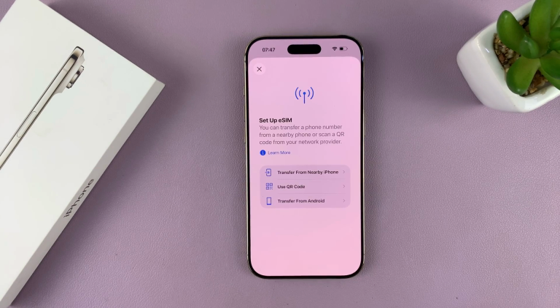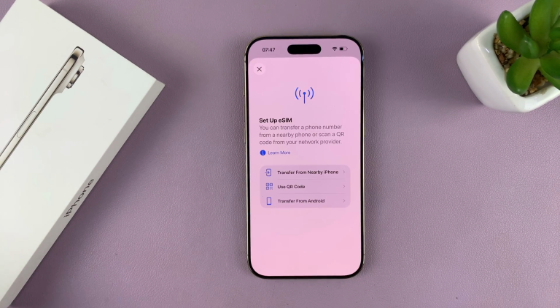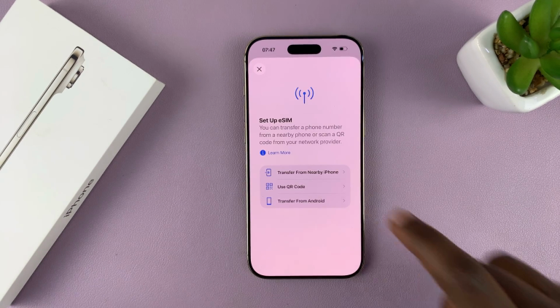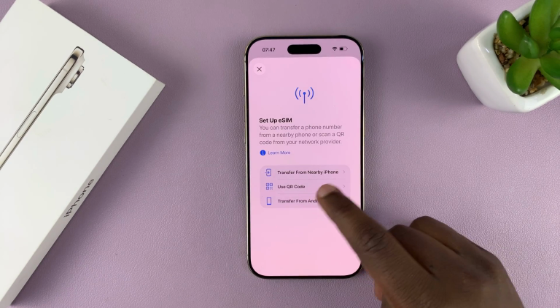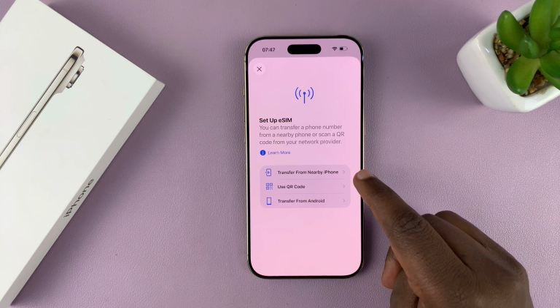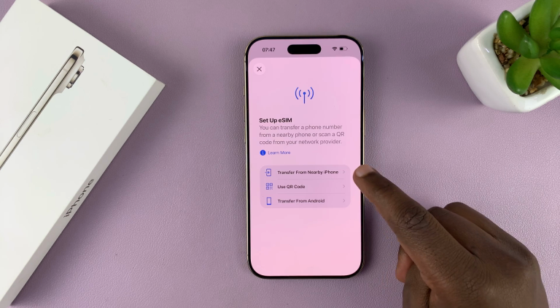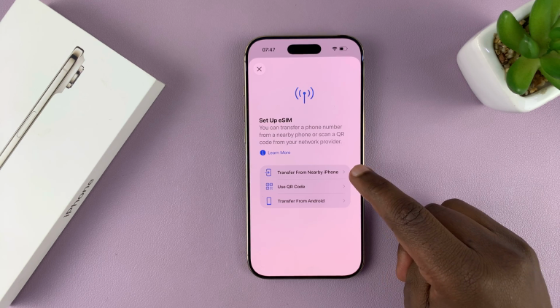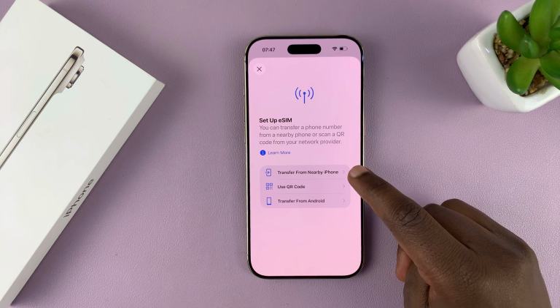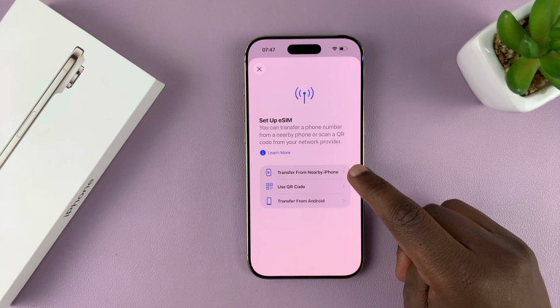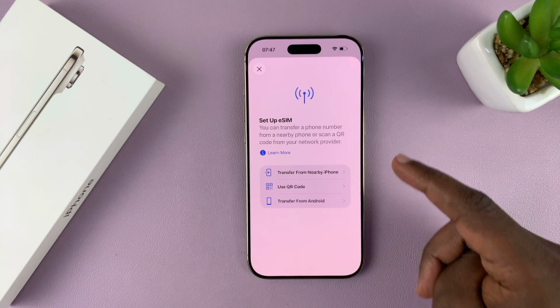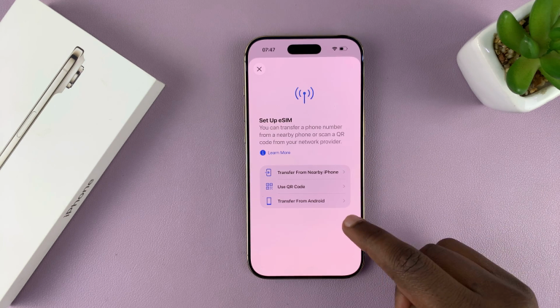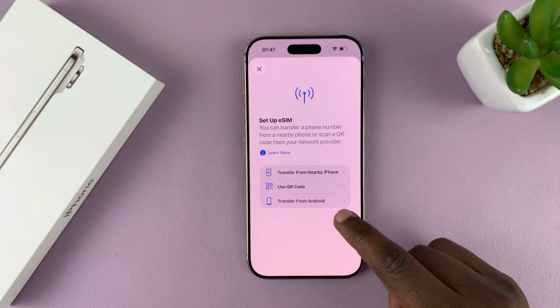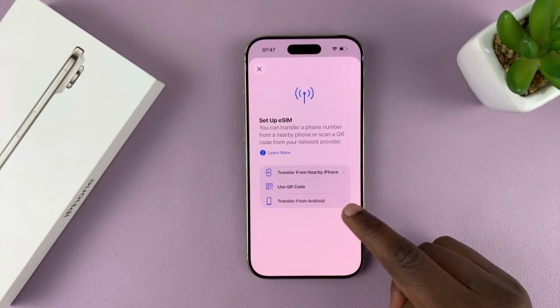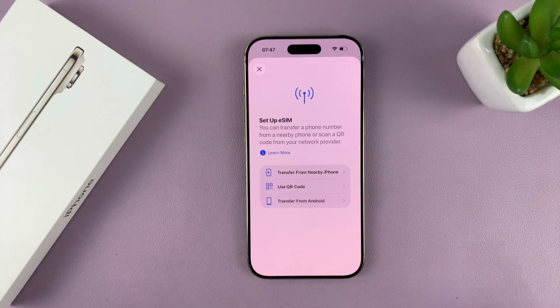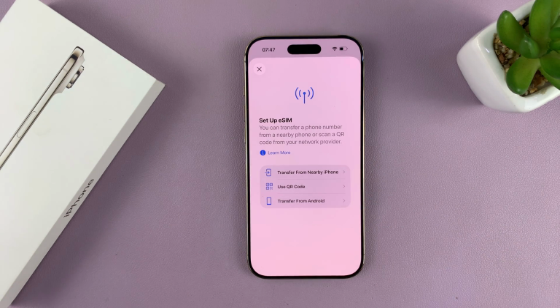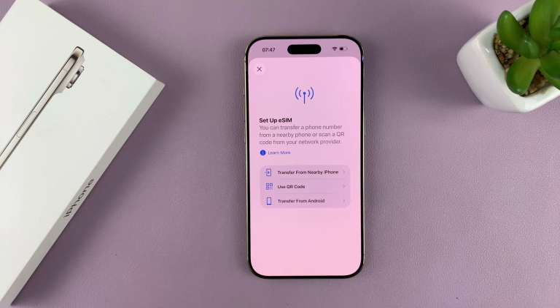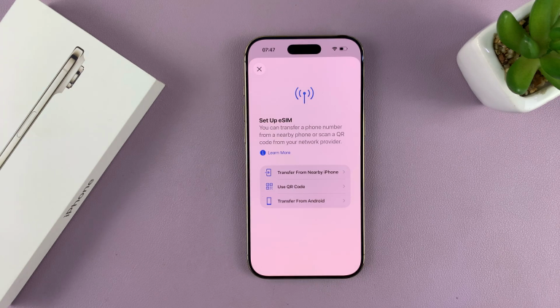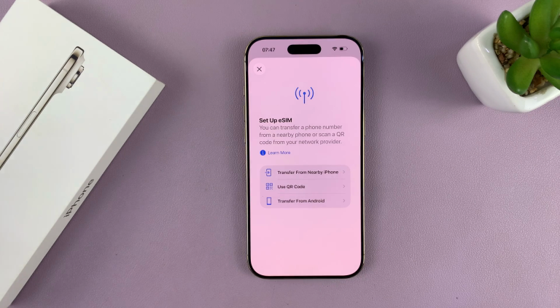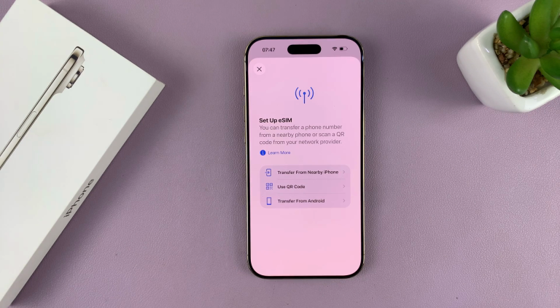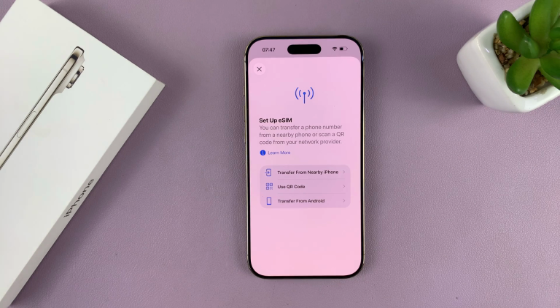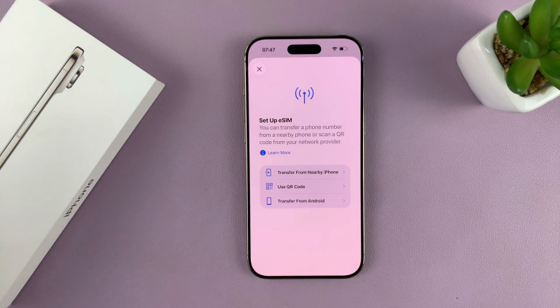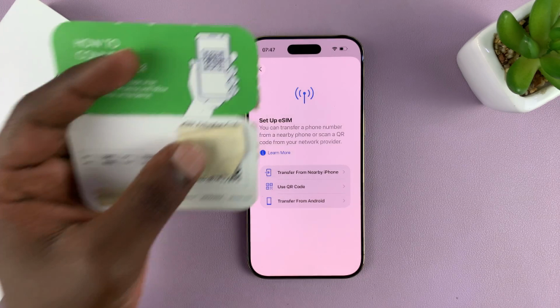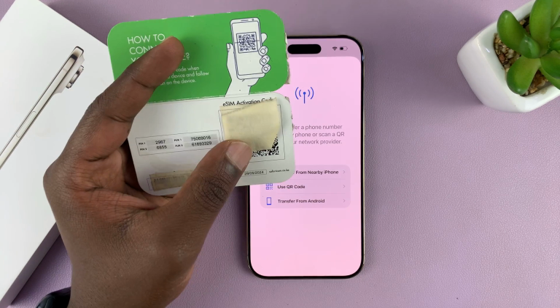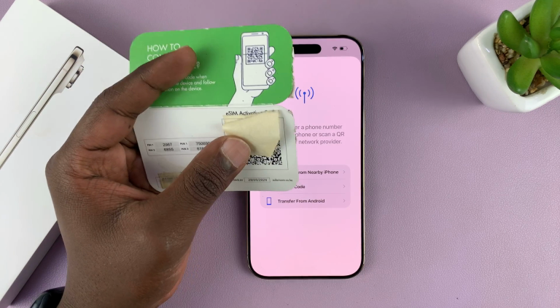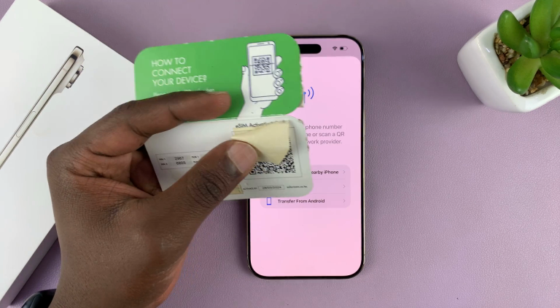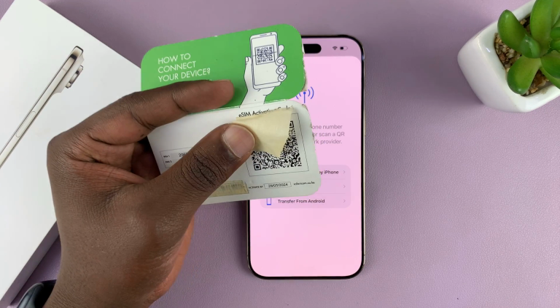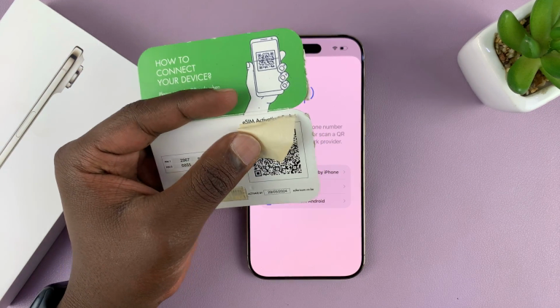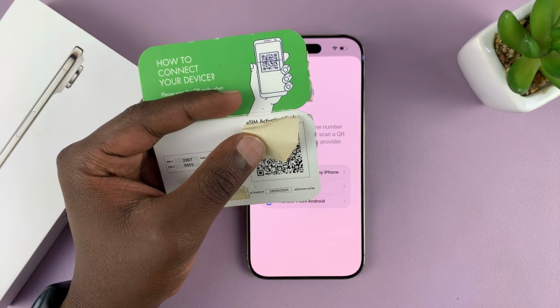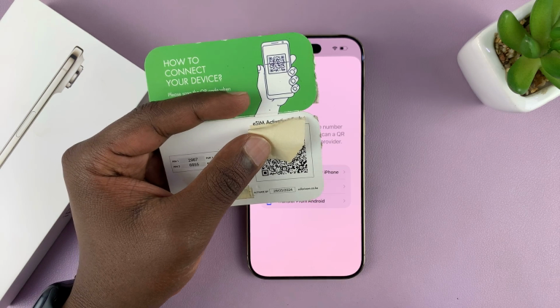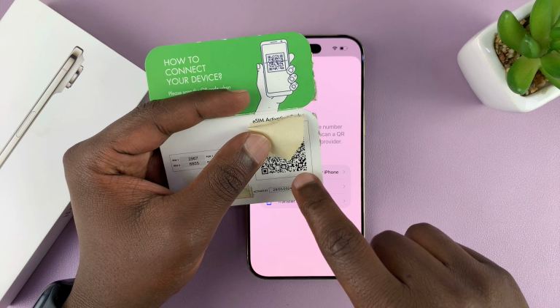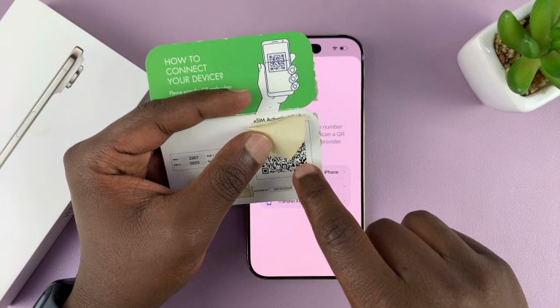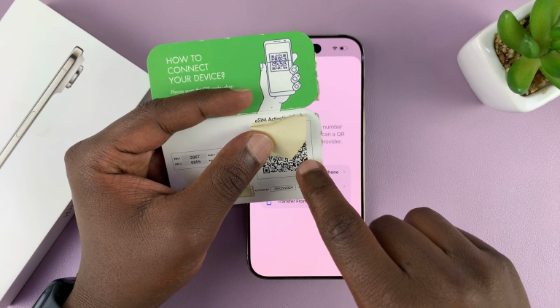Once it's done checking, you have options to transfer from a nearby iPhone or to transfer from Android, depending on what your service provider allows. For most people, that's going to be a QR code — so this is my QR code.